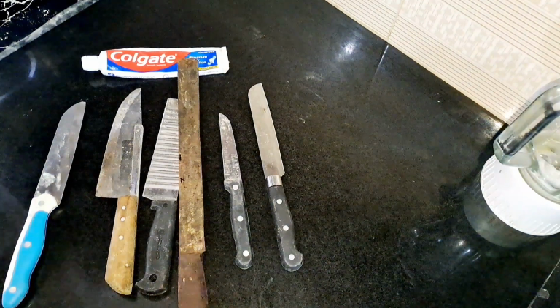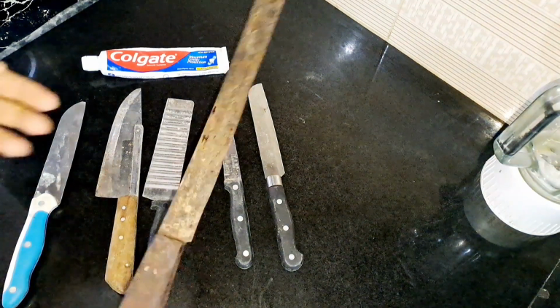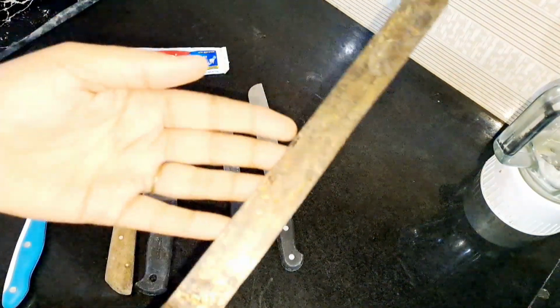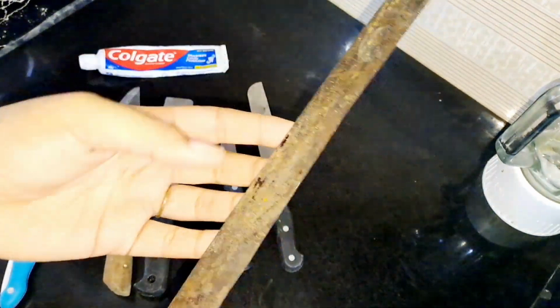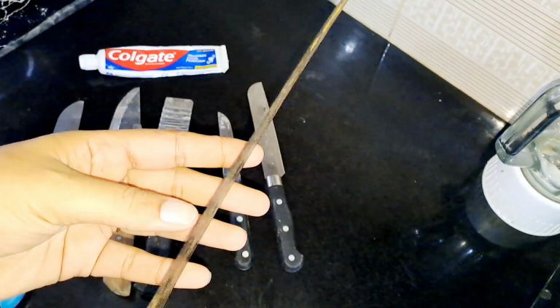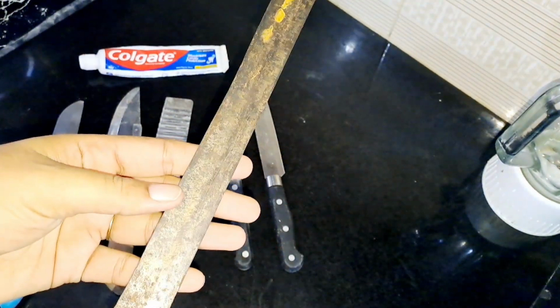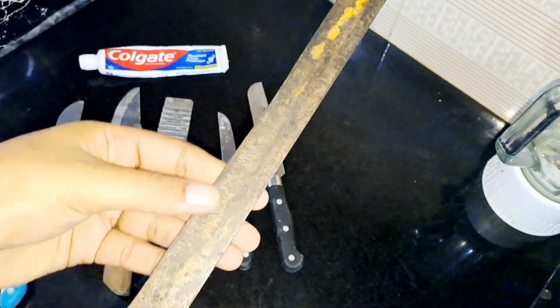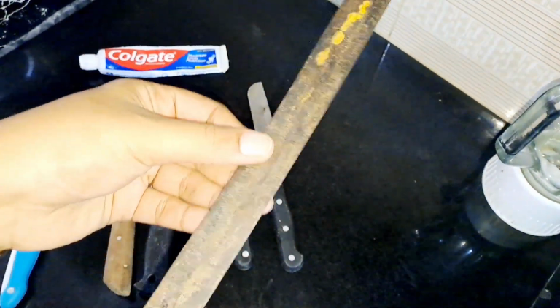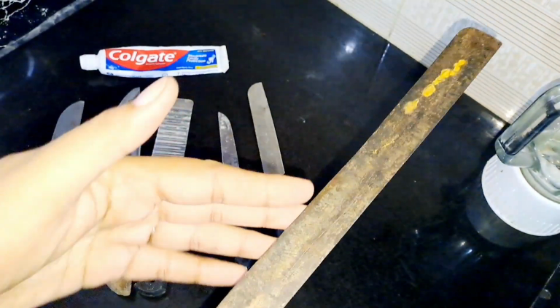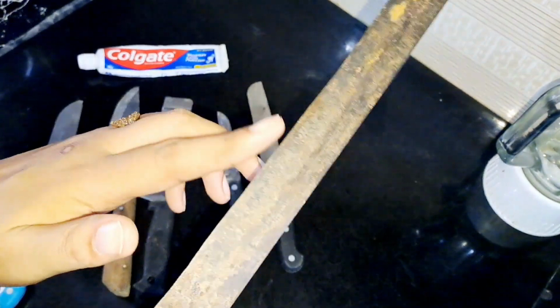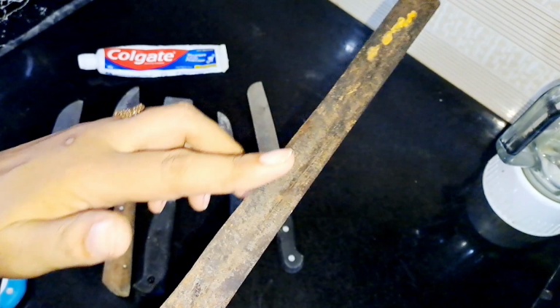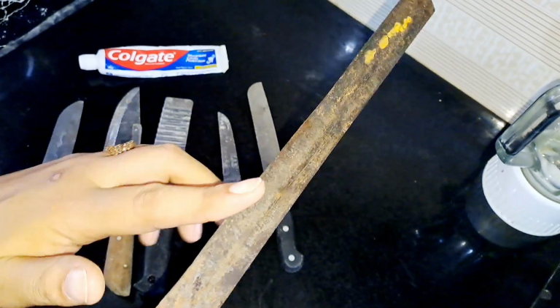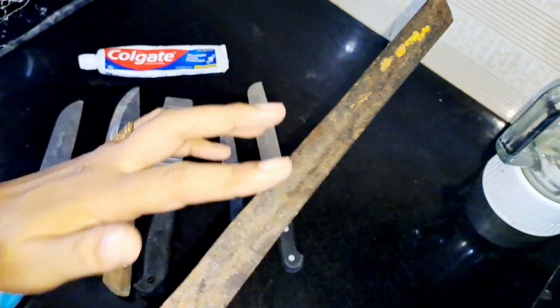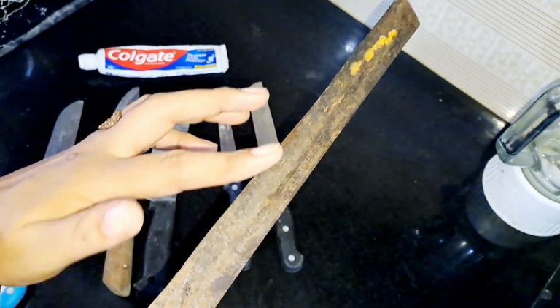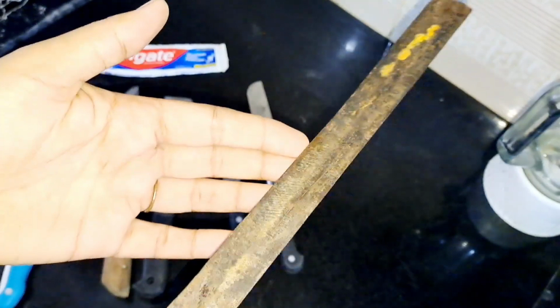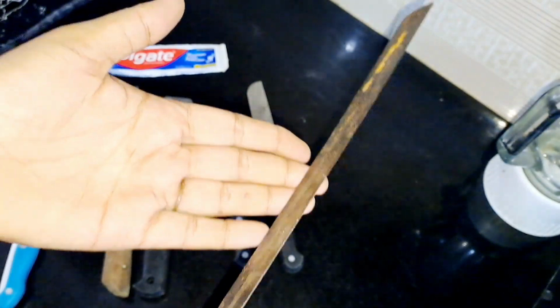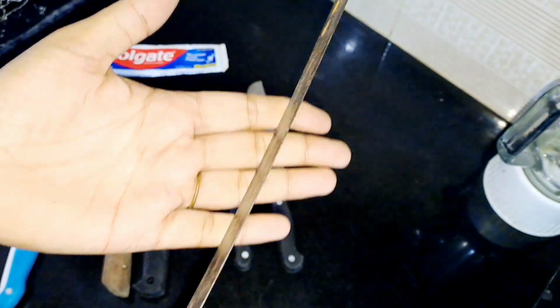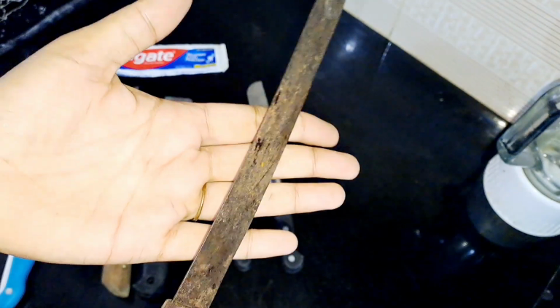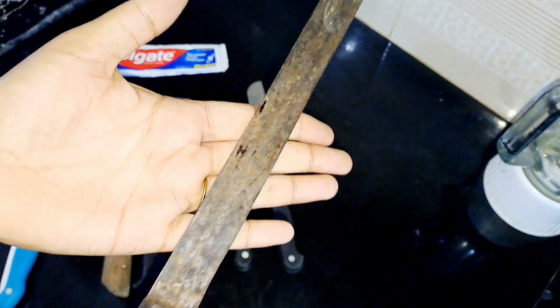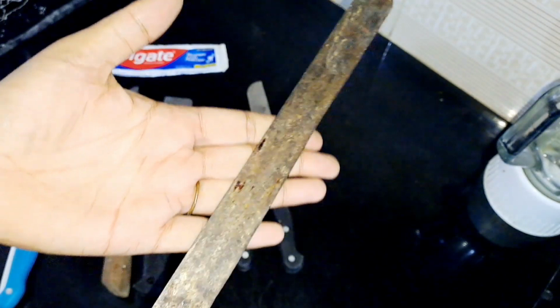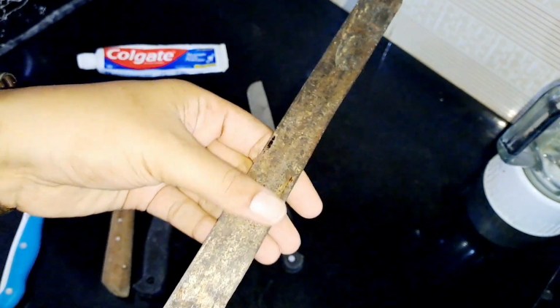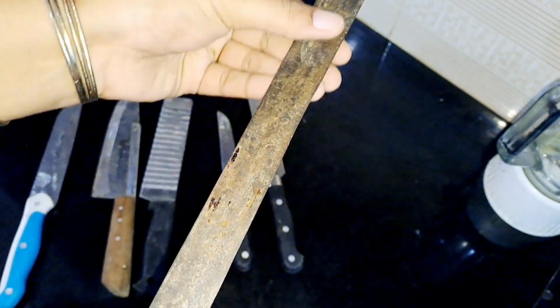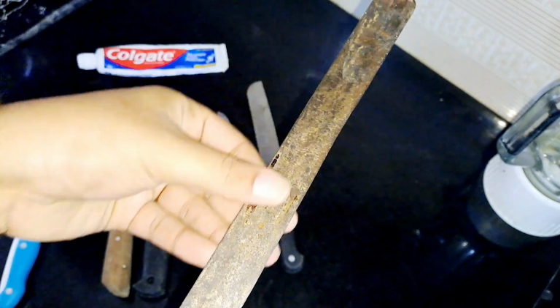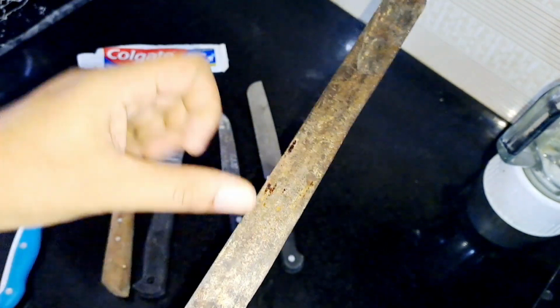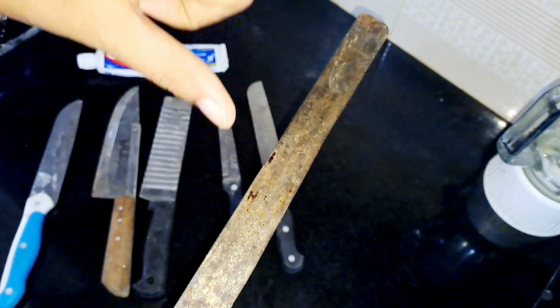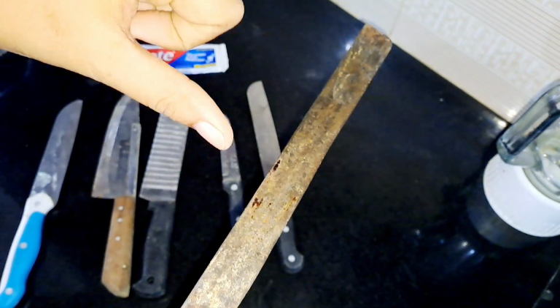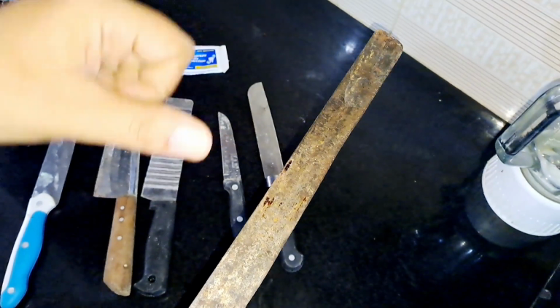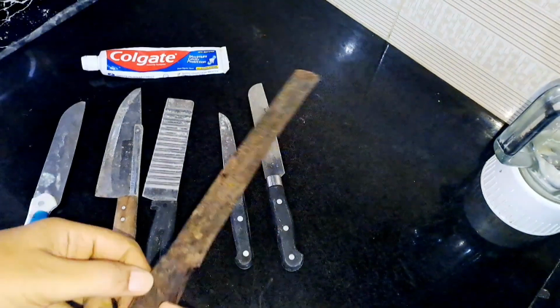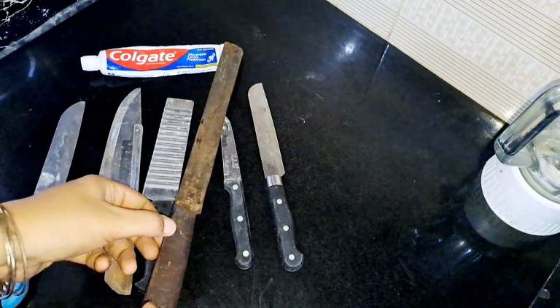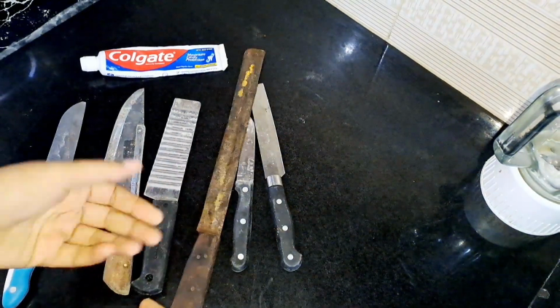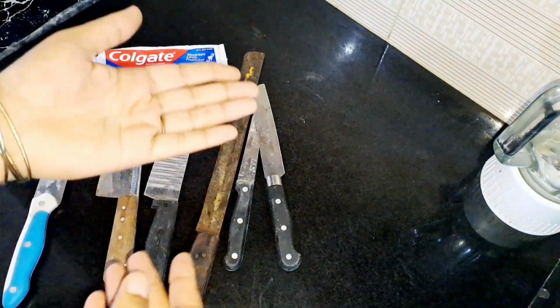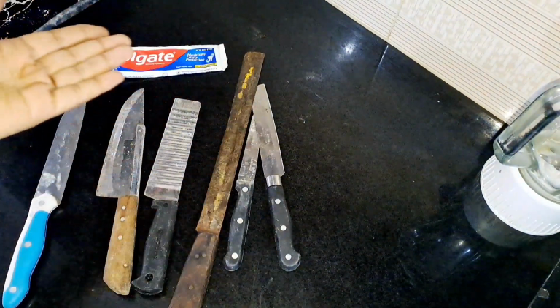Assalamualaikum warahmatullahi wabarakatuhu, how are you guys? Today we have a knife, scissors, cutter — how am I going to make them neat and clean? Here I will share two remedies.